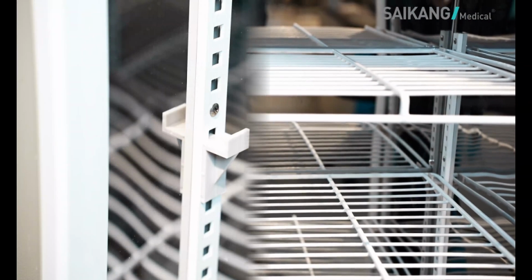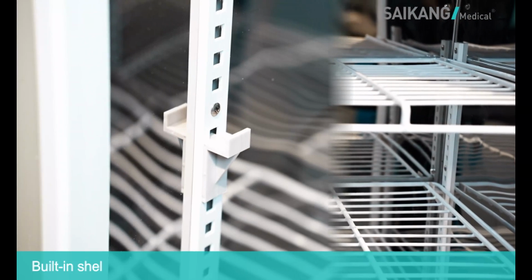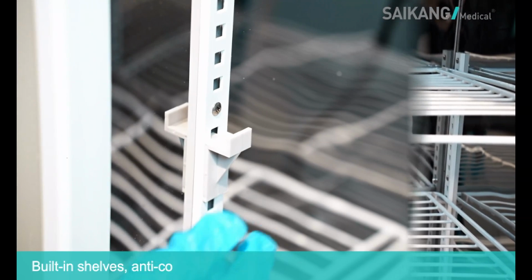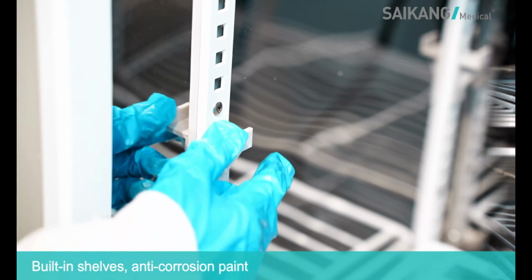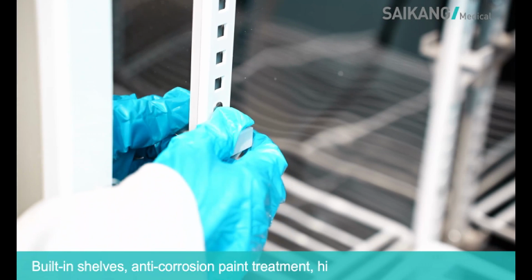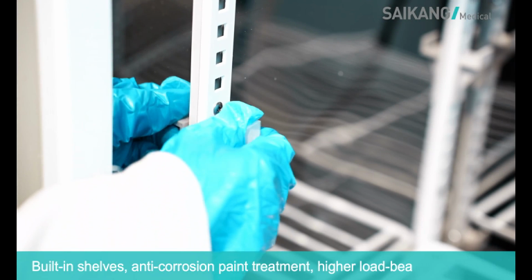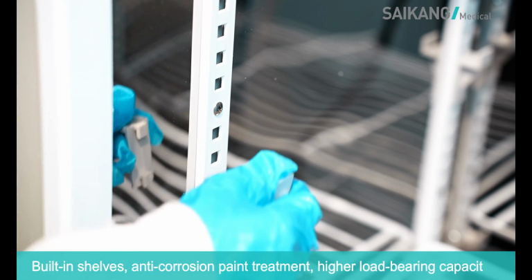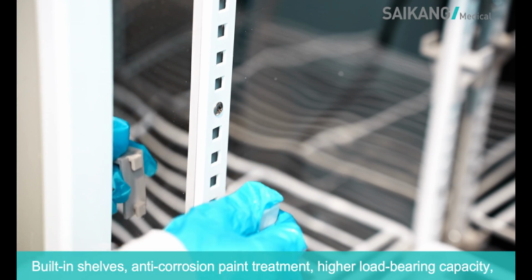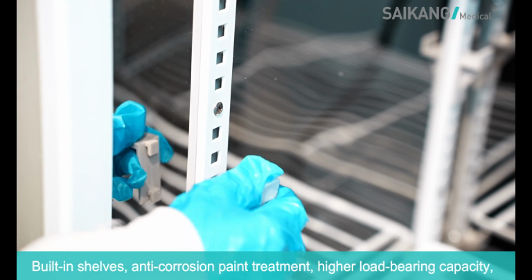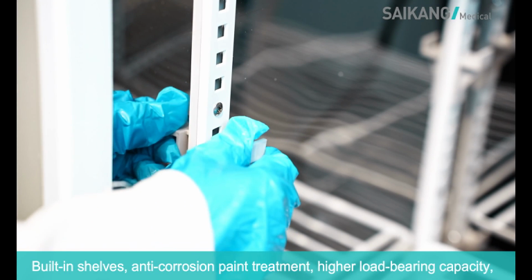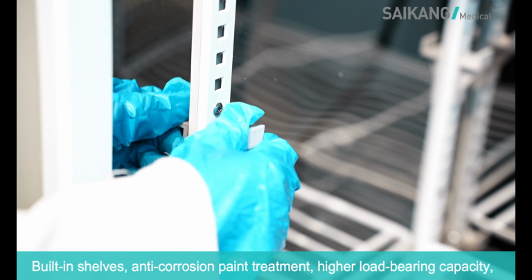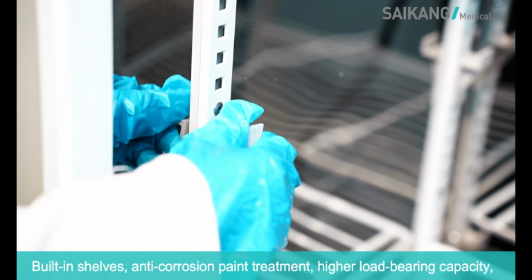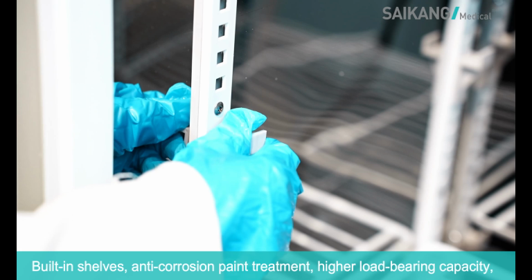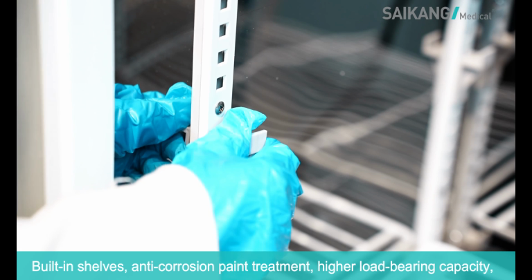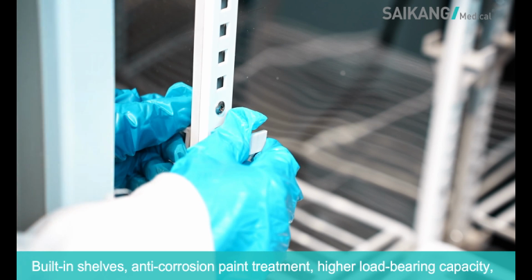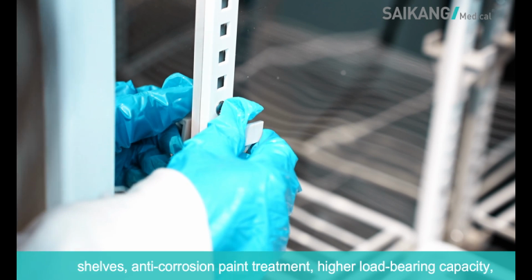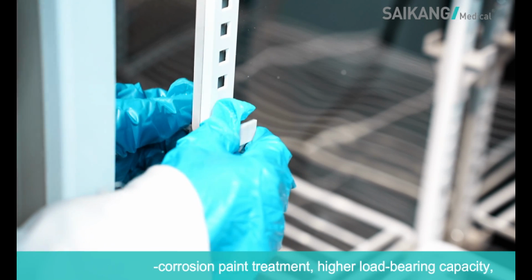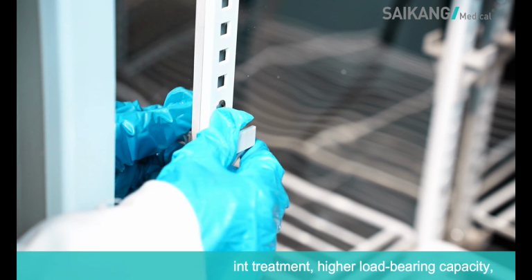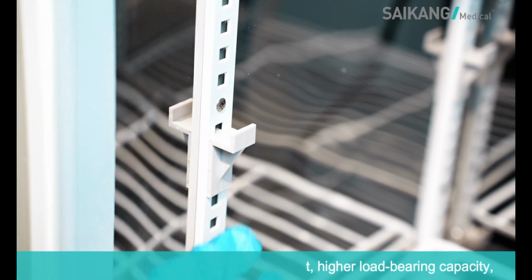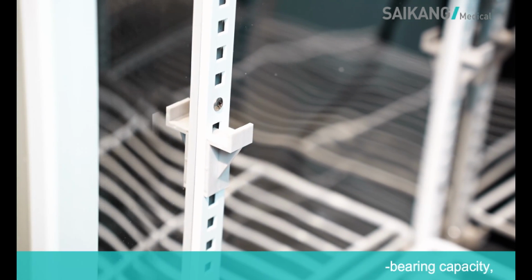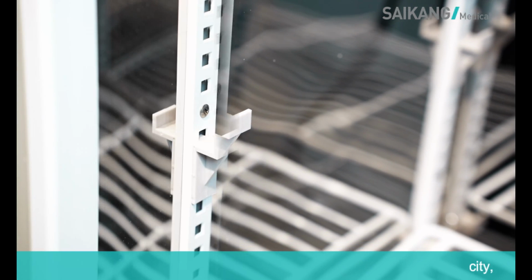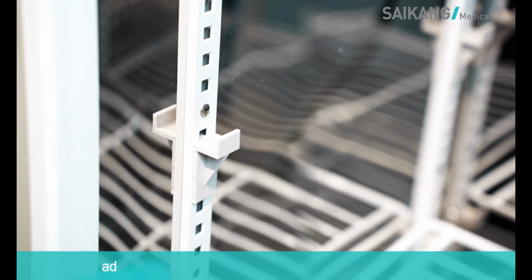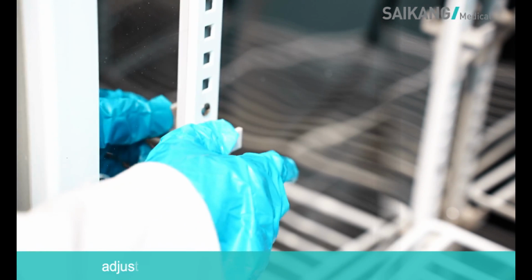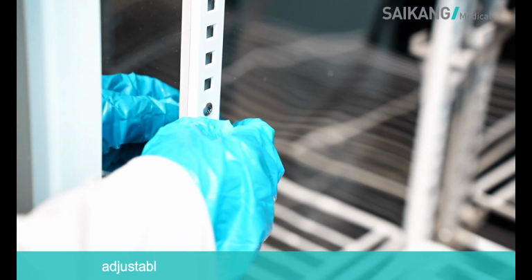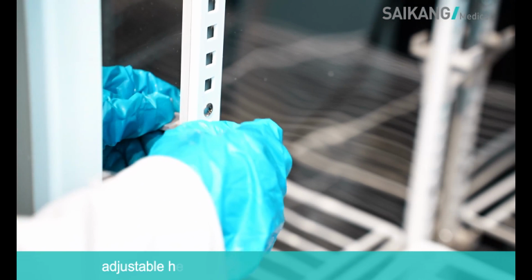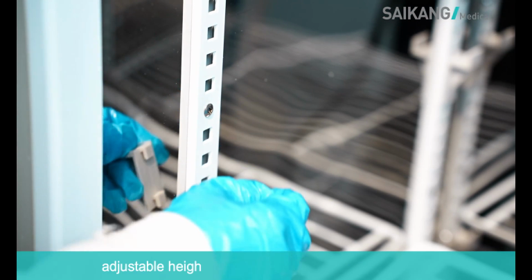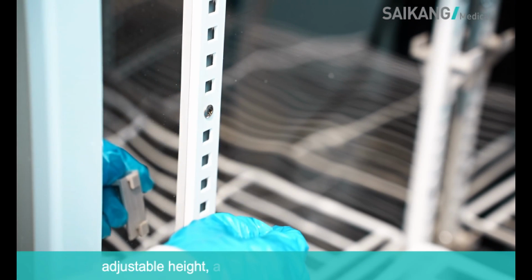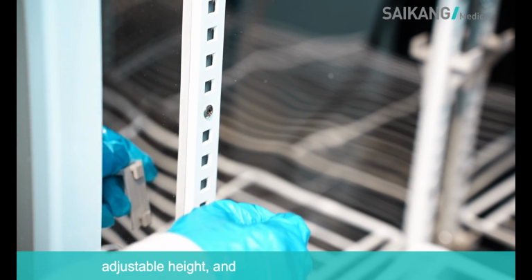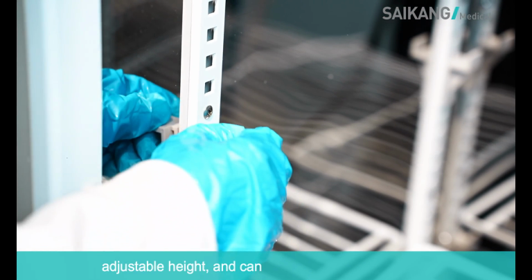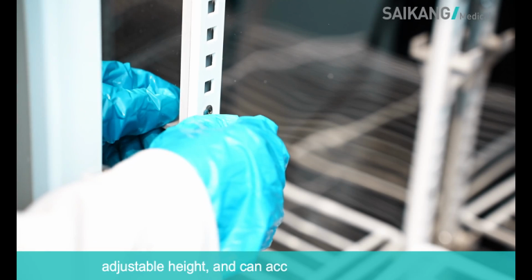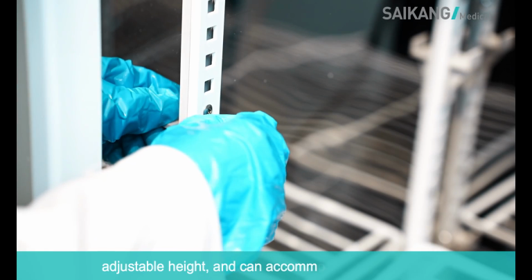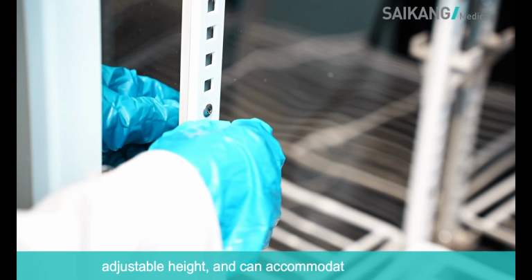Built-in shelves with anti-corrosion paint treatment provide higher load bearing capacity, adjustable height, and can accommodate more items.